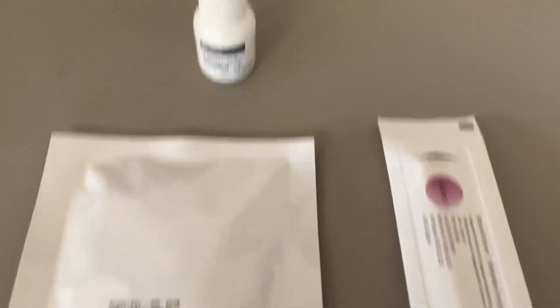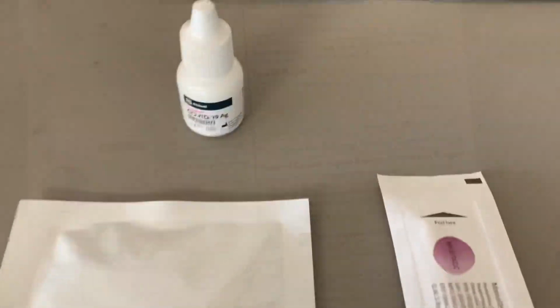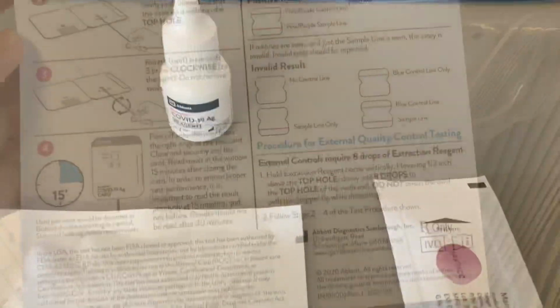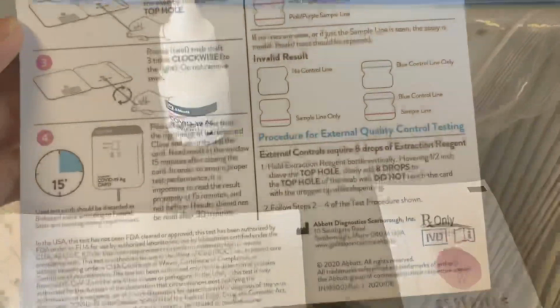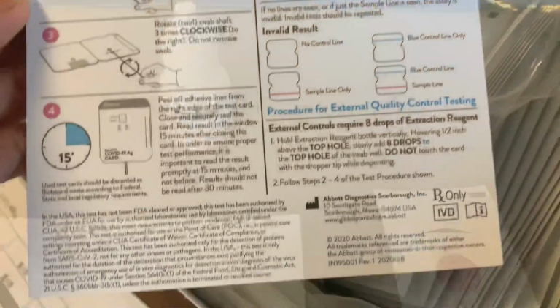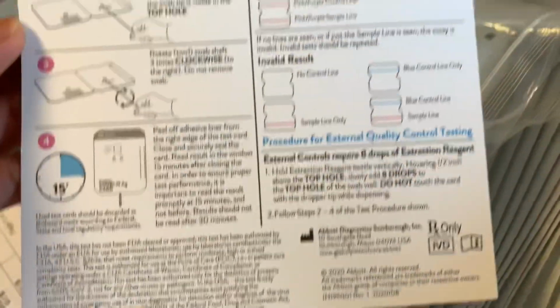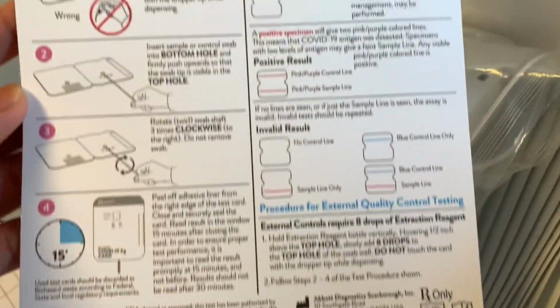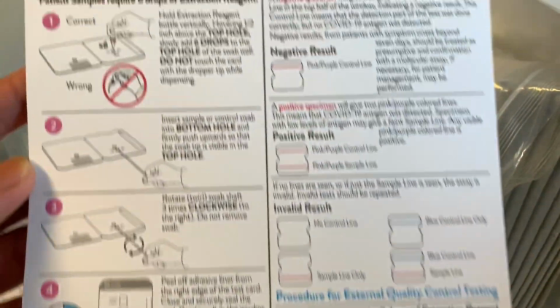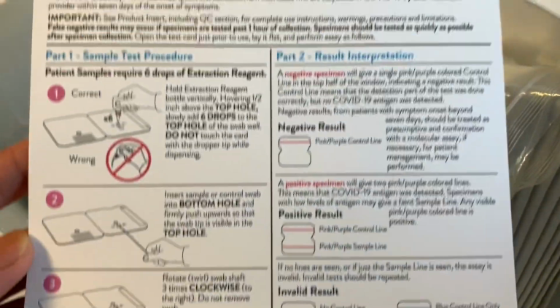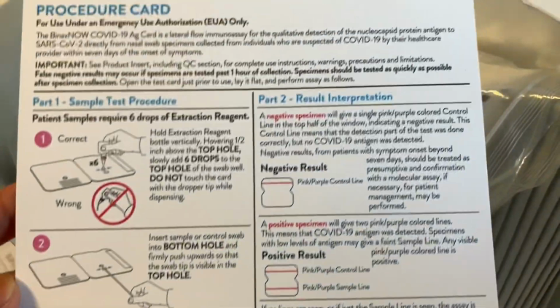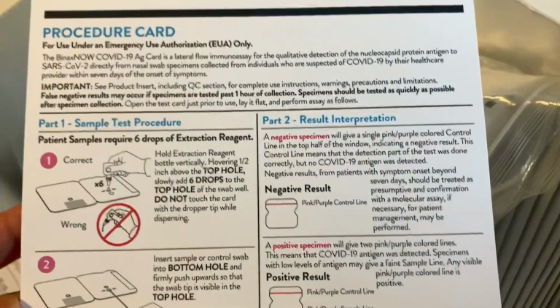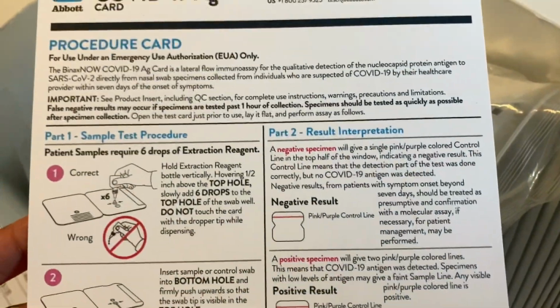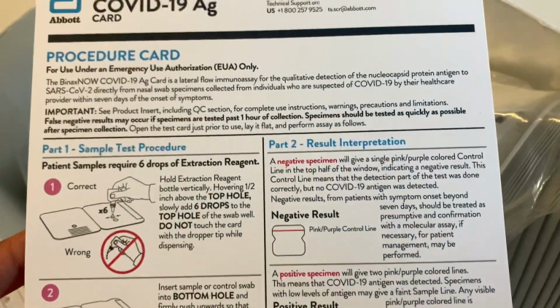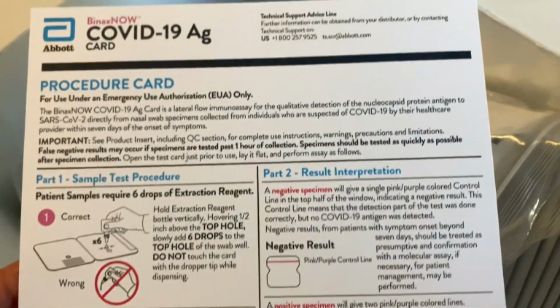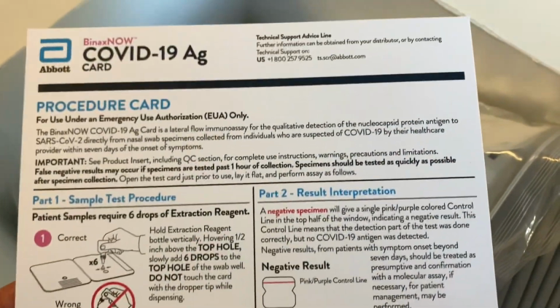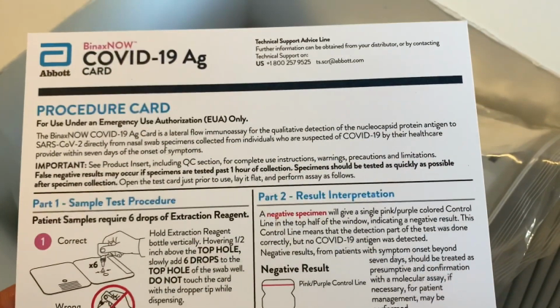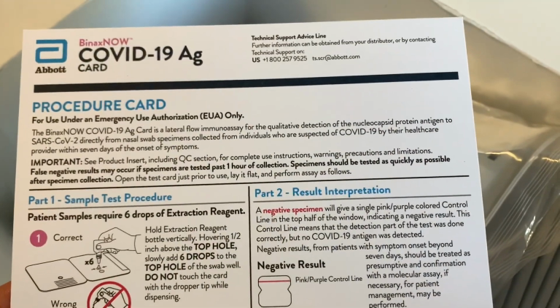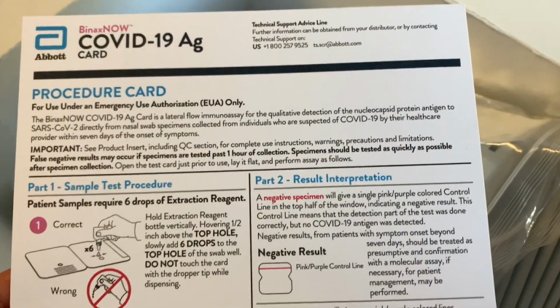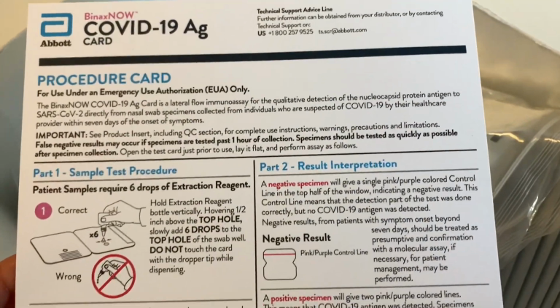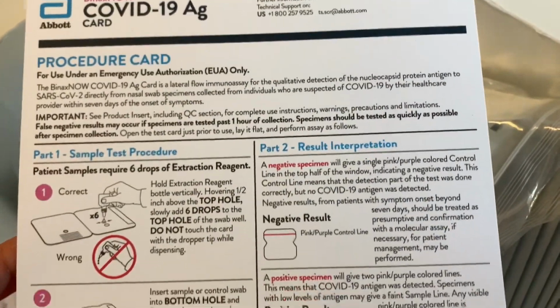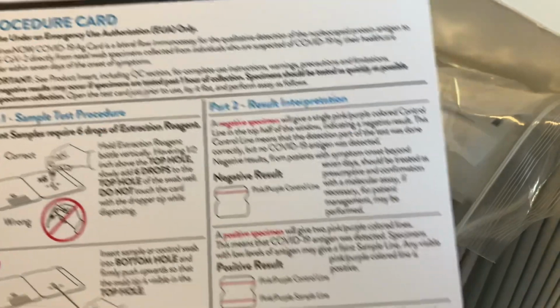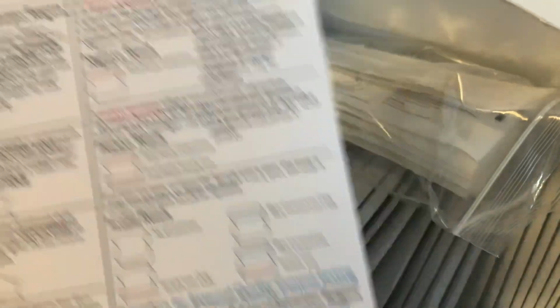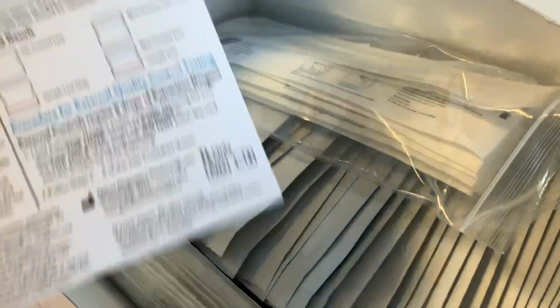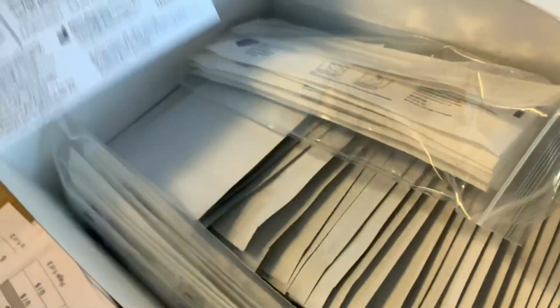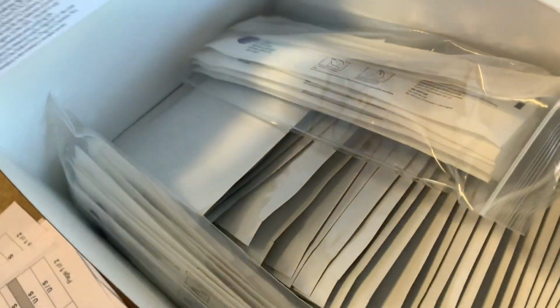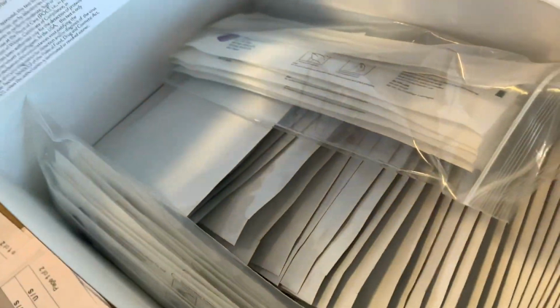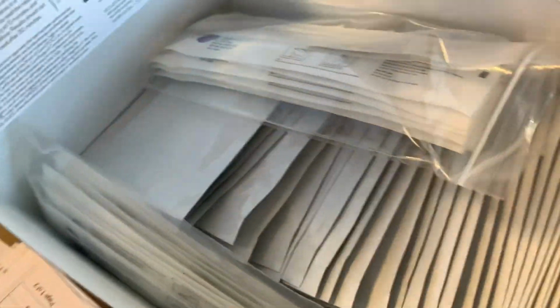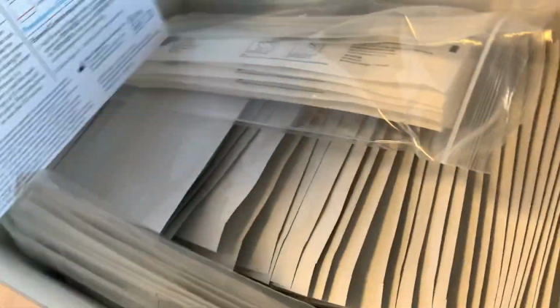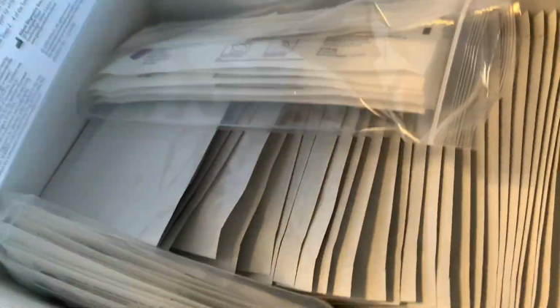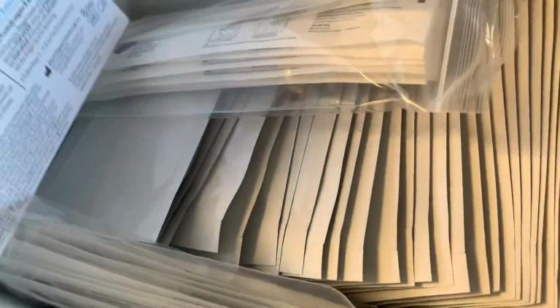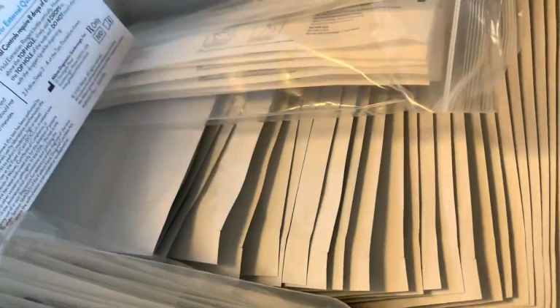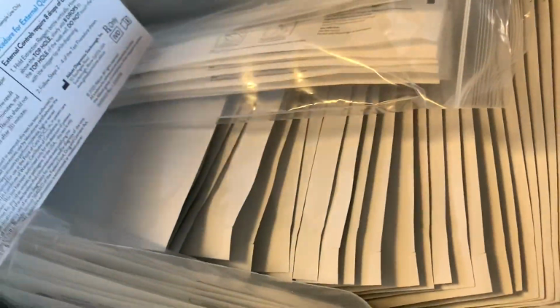And if you ever forget the steps, you can always refer to the instructions that came in the box. It is very straightforward and easy to follow.